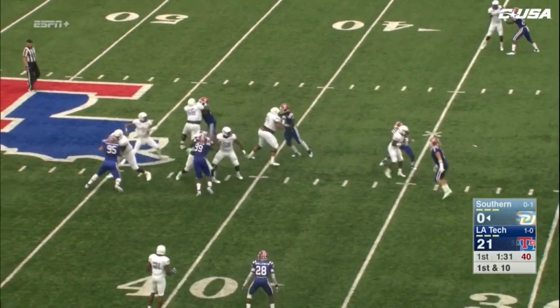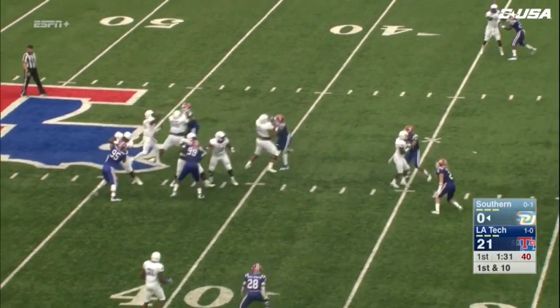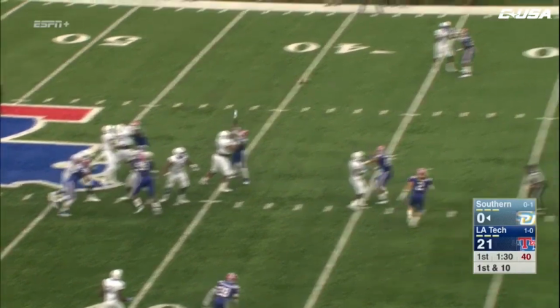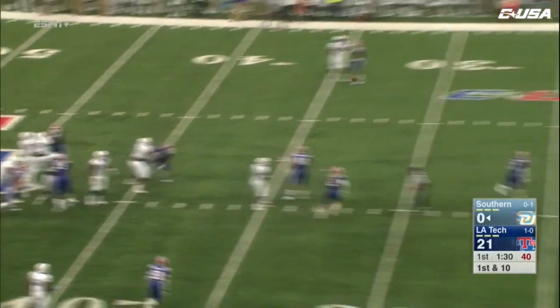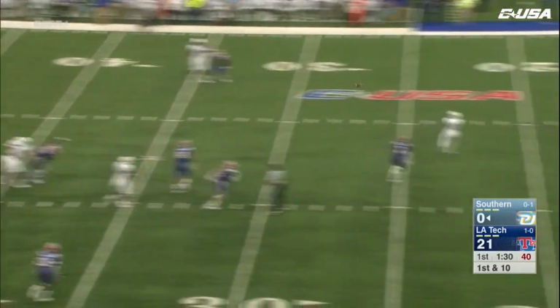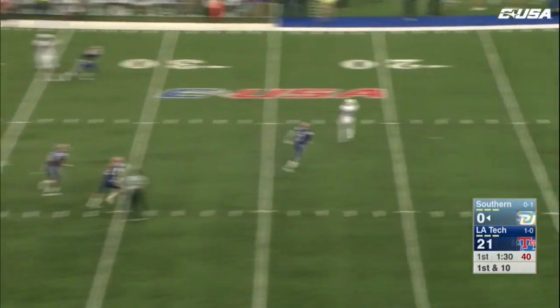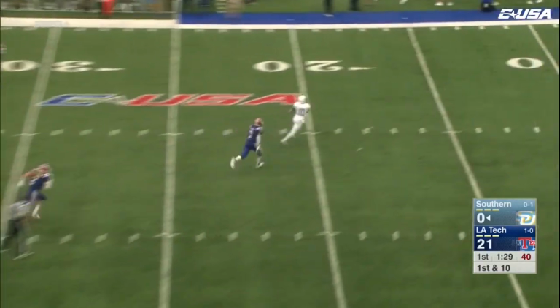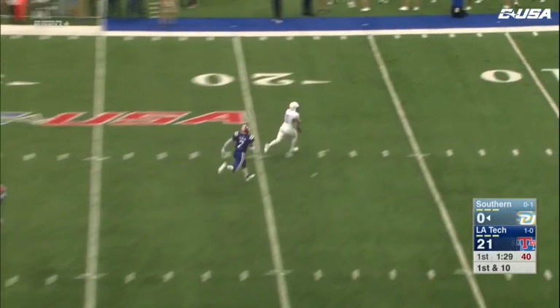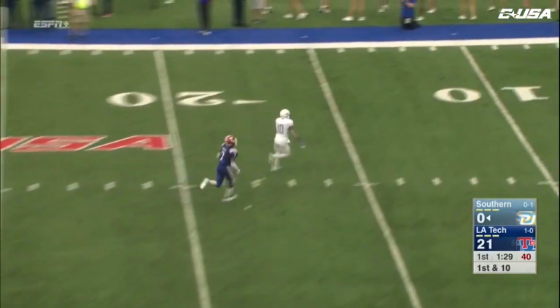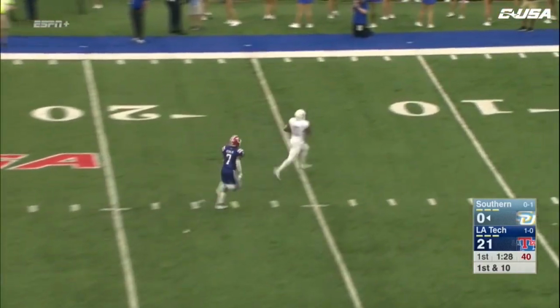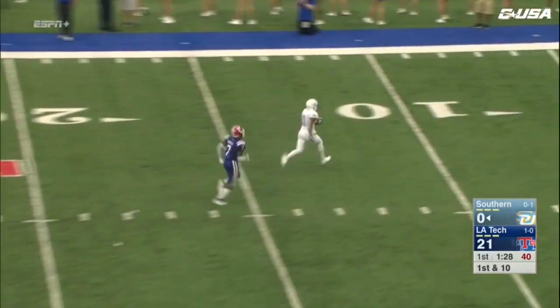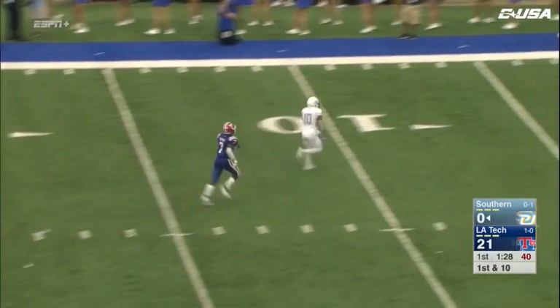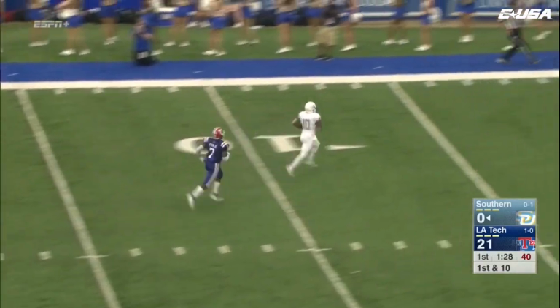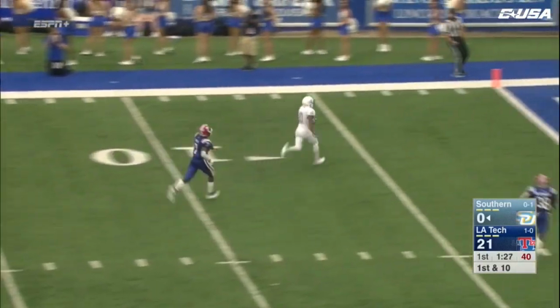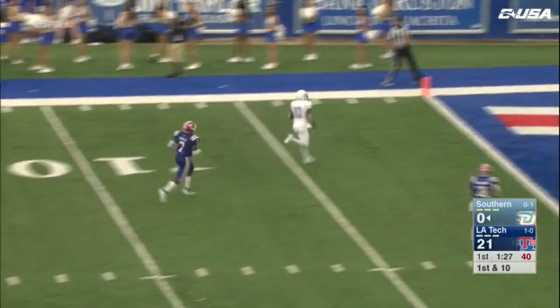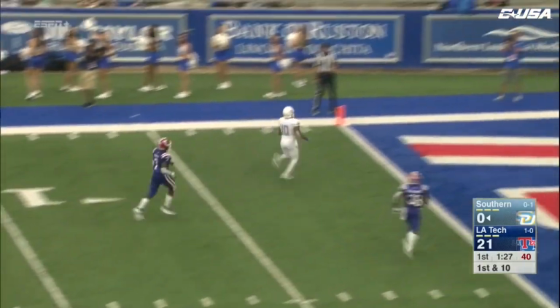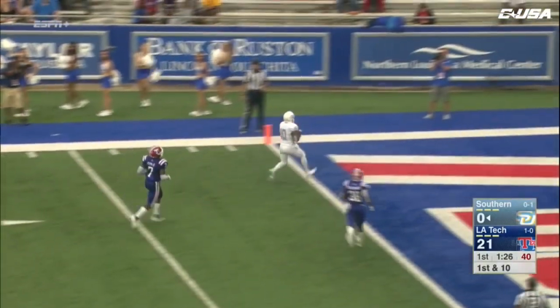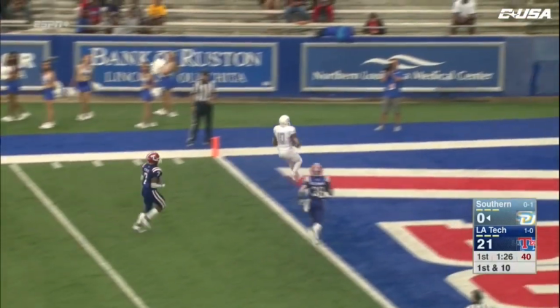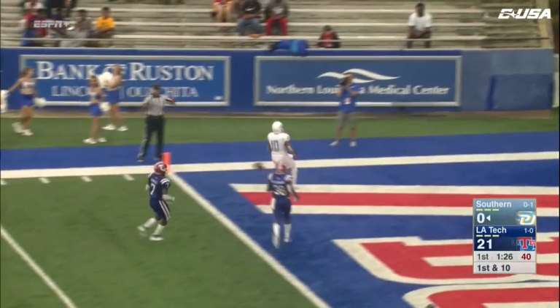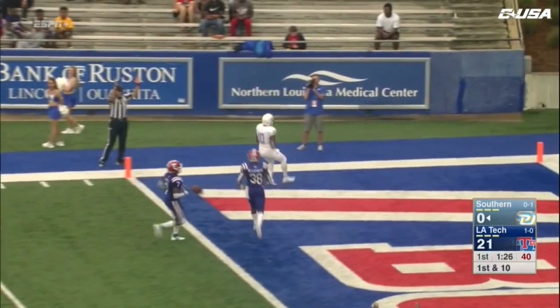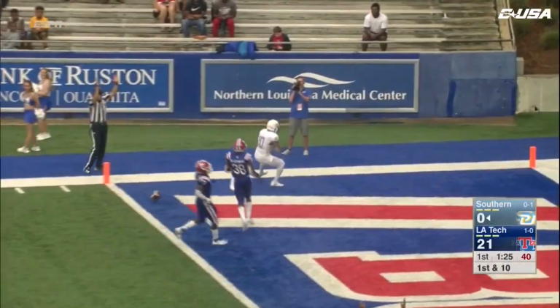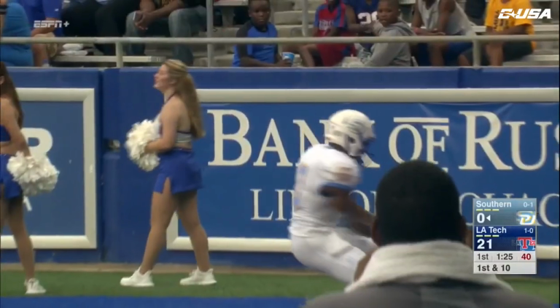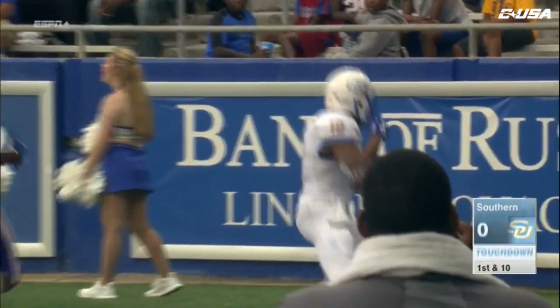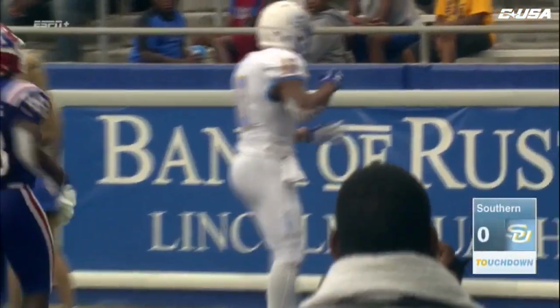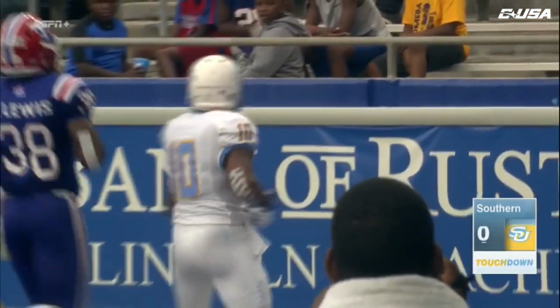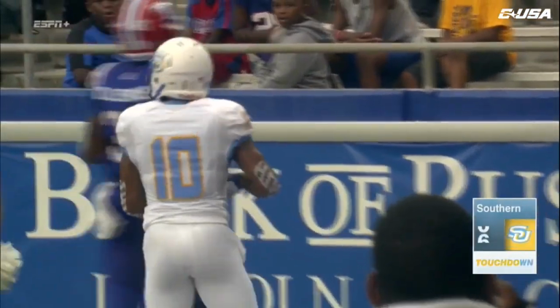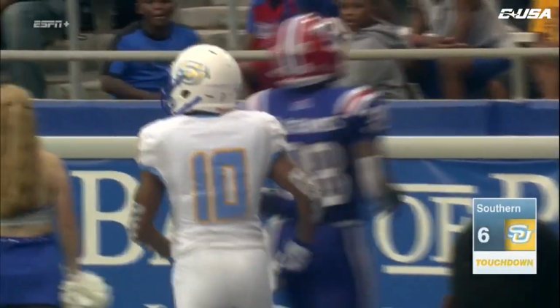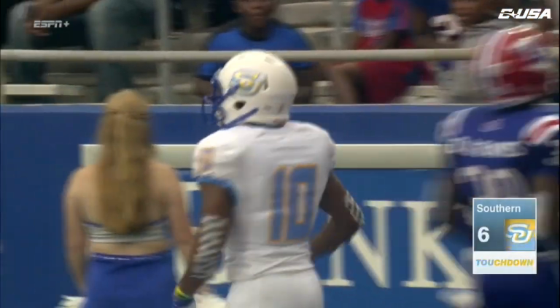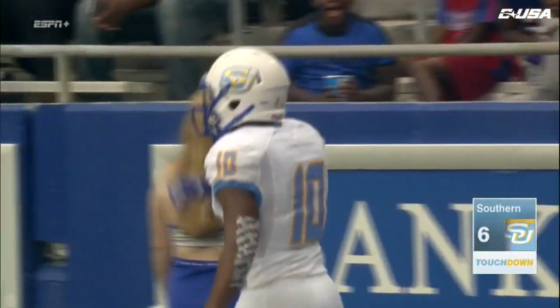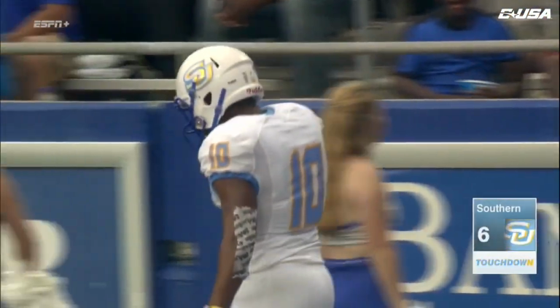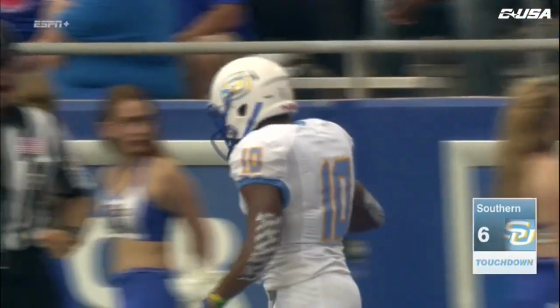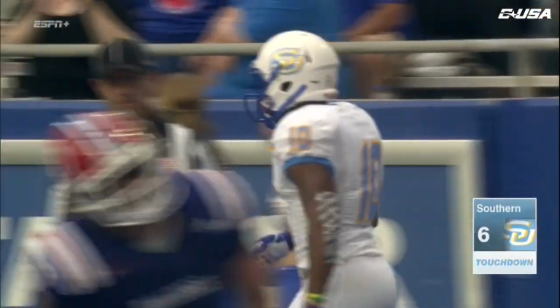He looks, he lobs, he's got a man wide open — it is Catalan. Touchdown, Southern! Kendall Catalan.